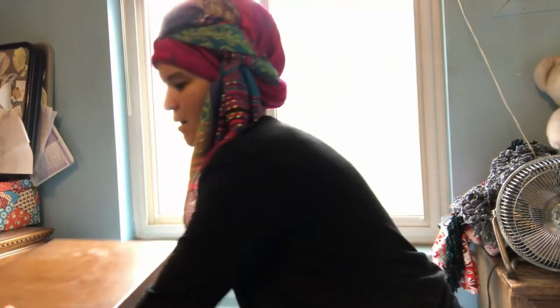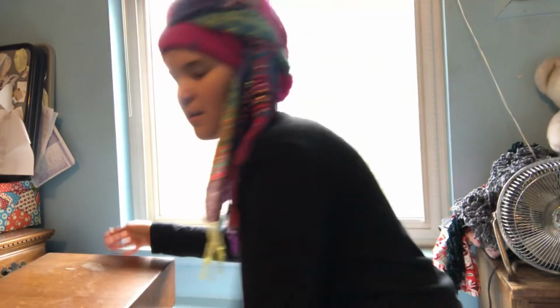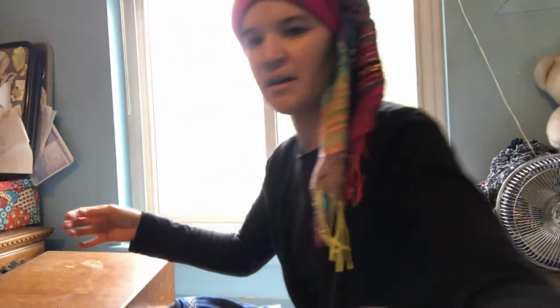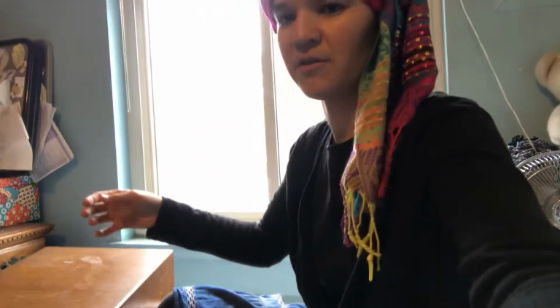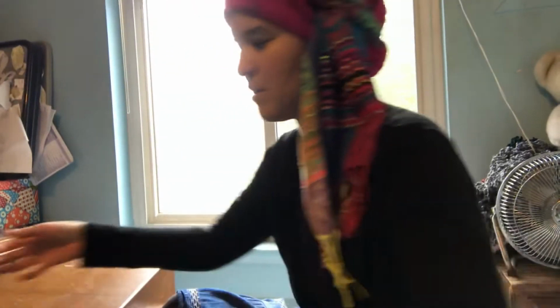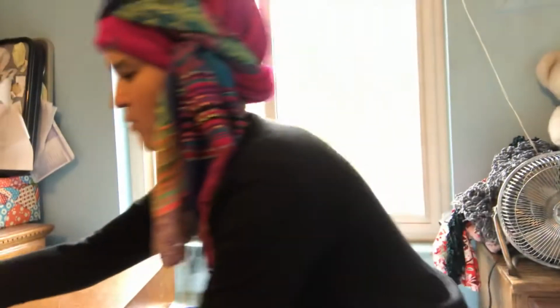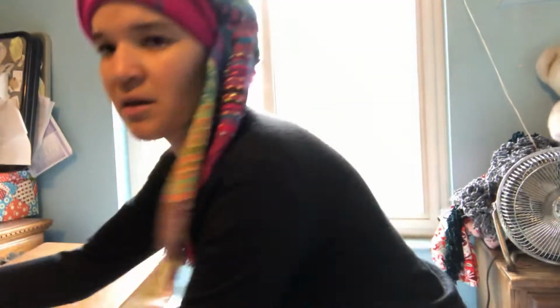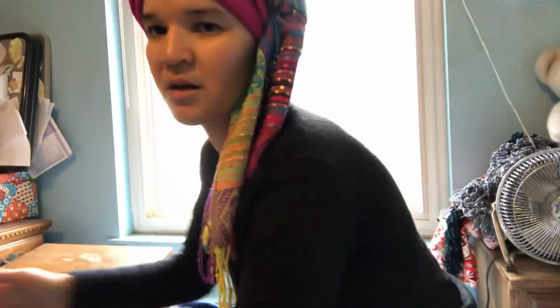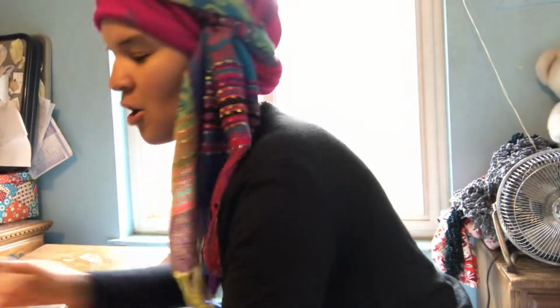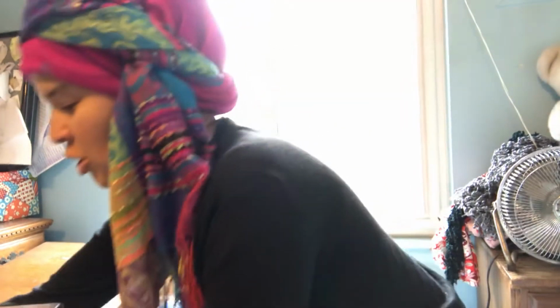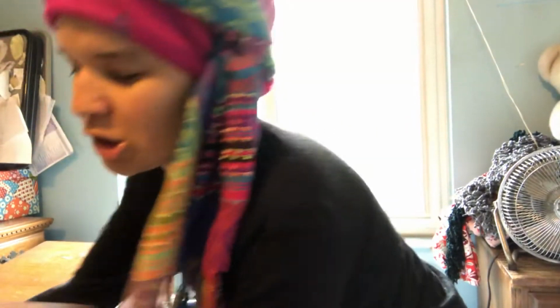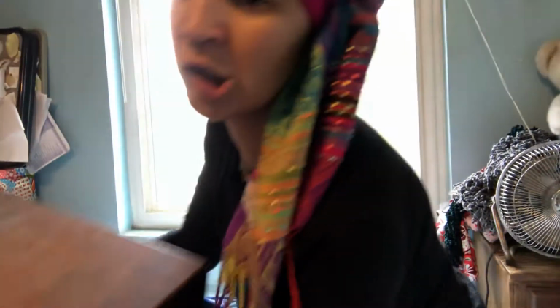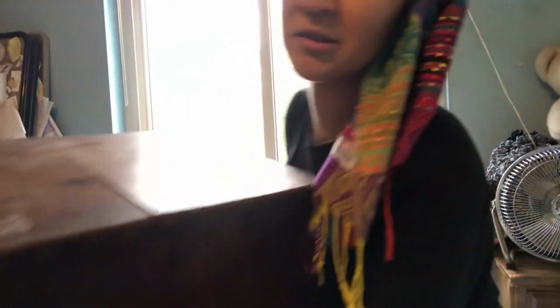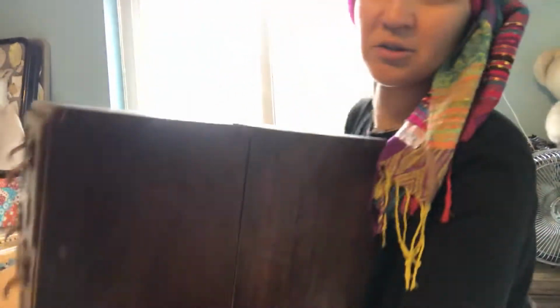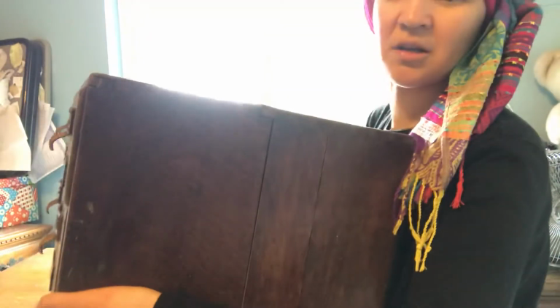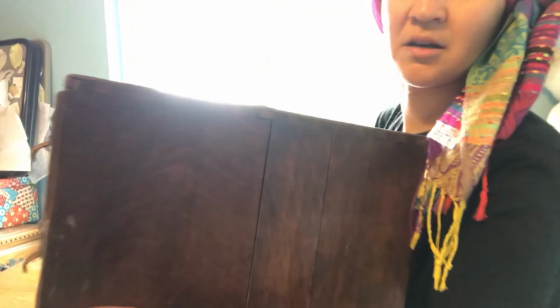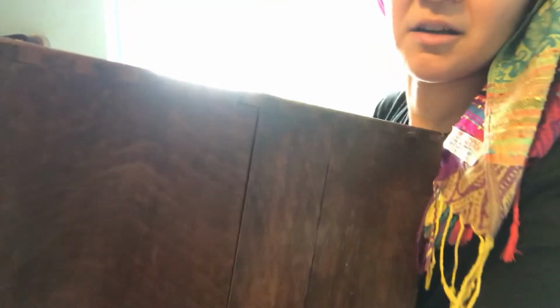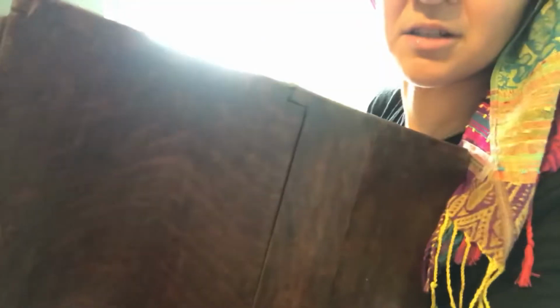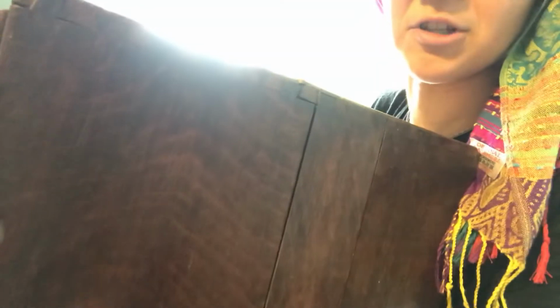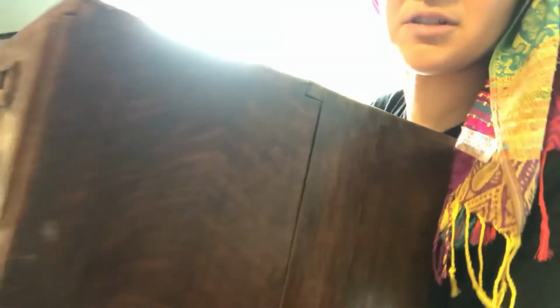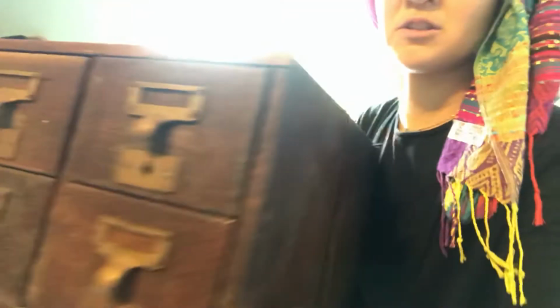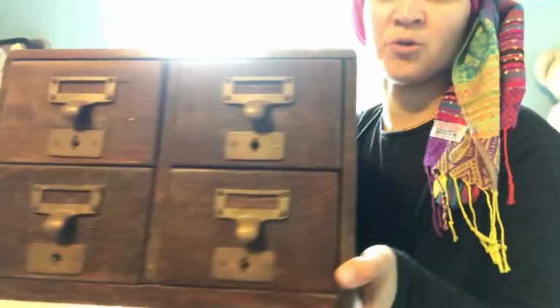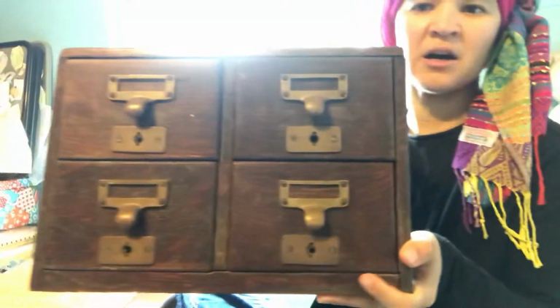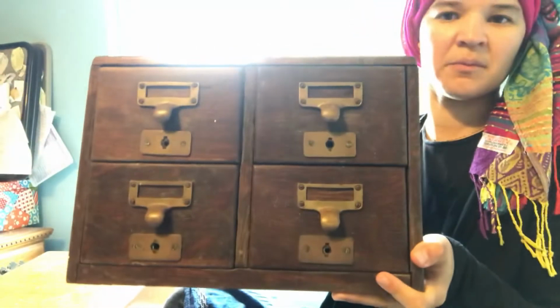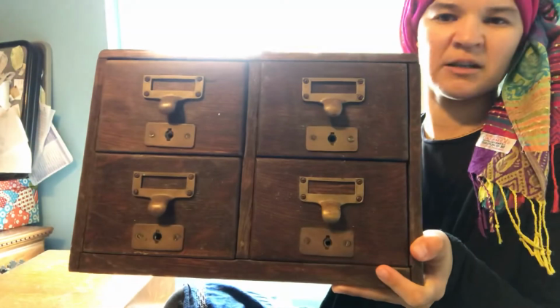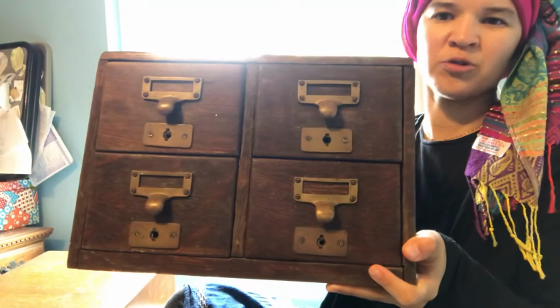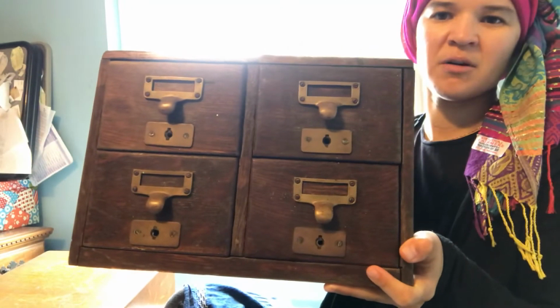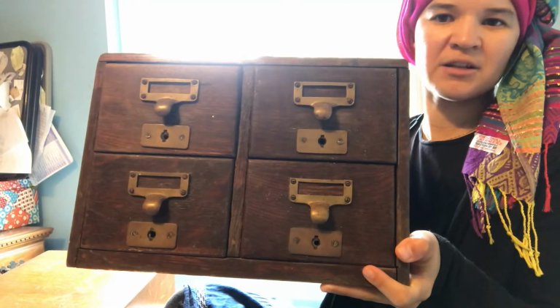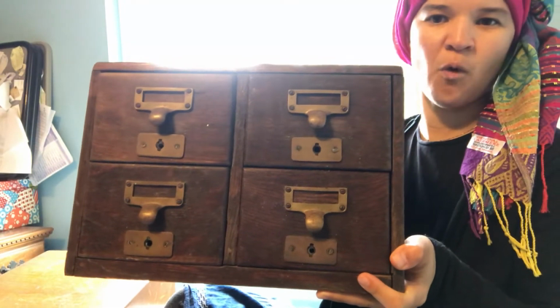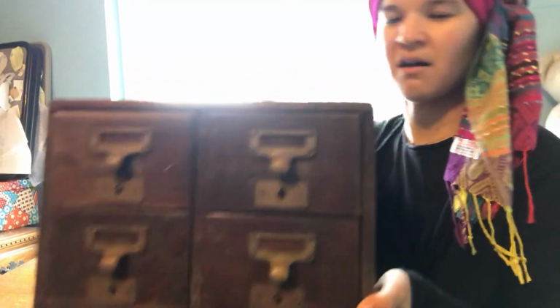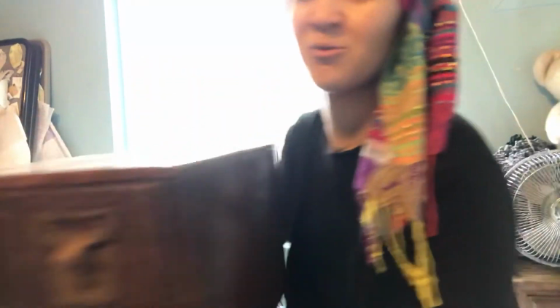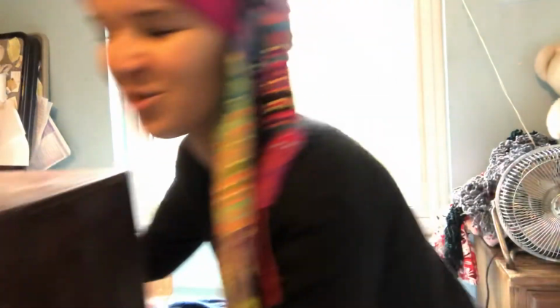And then I found another one. Can you see the dovetail joints? This one's a little bit more beat up, but it's older. It has four drawers — the other one has two.